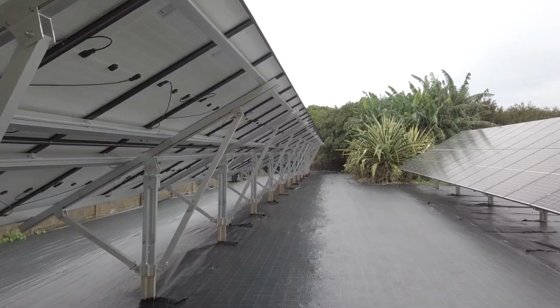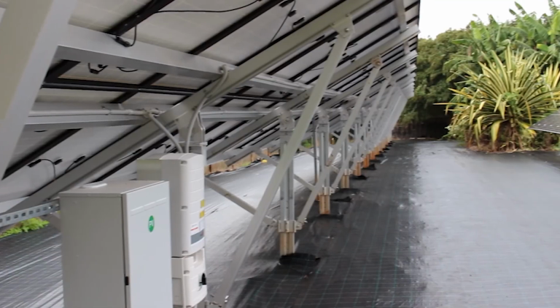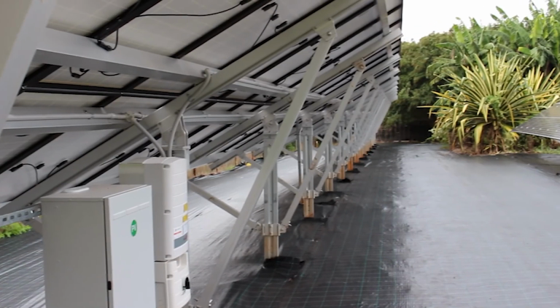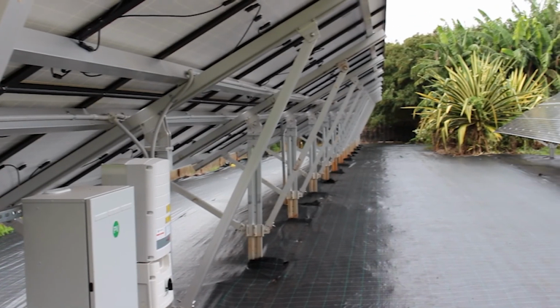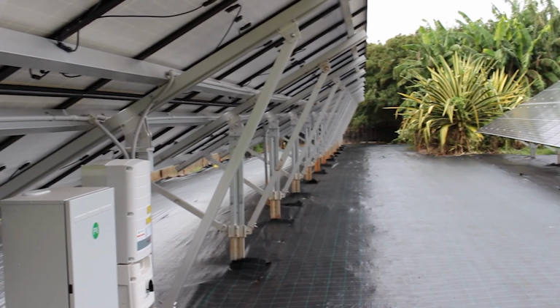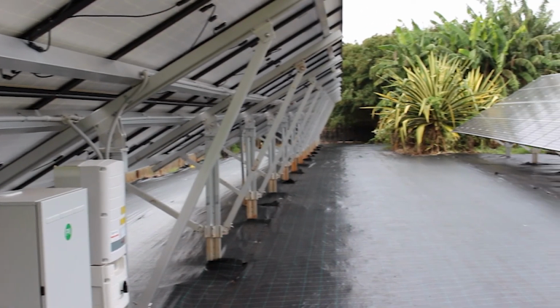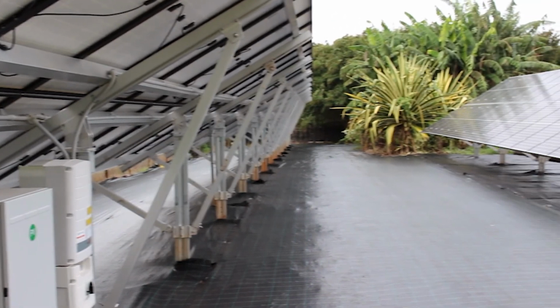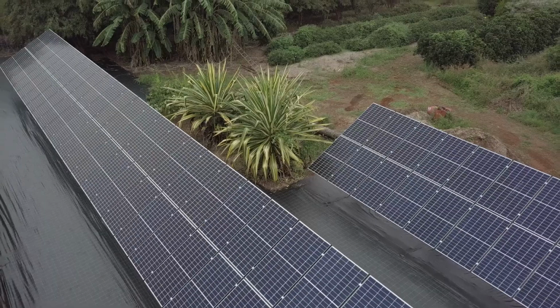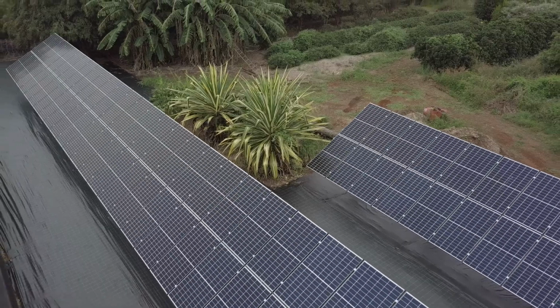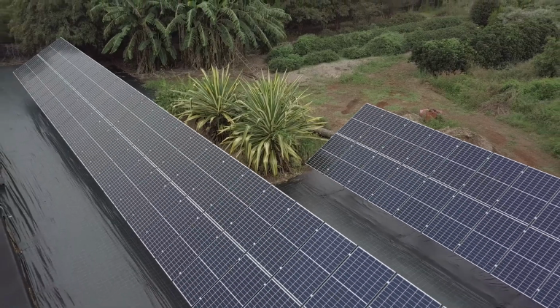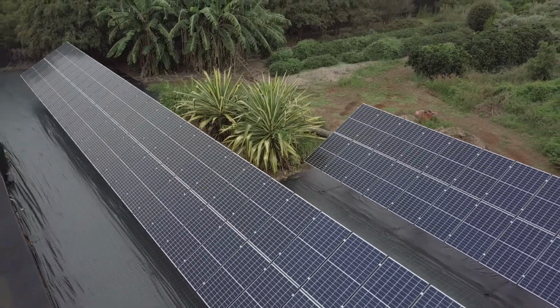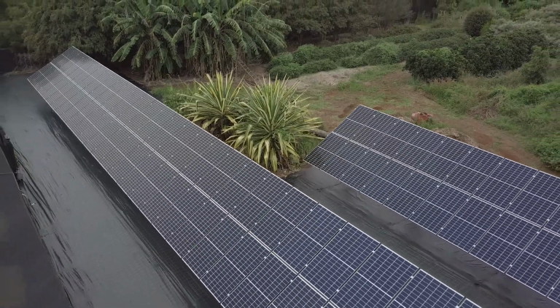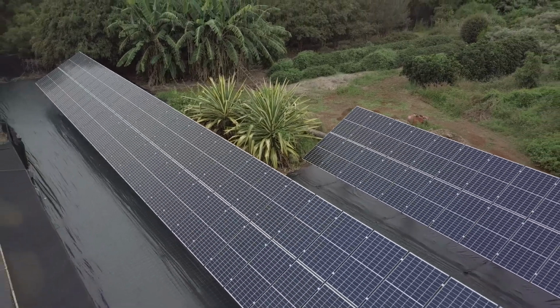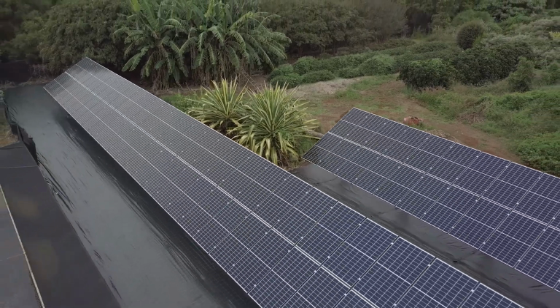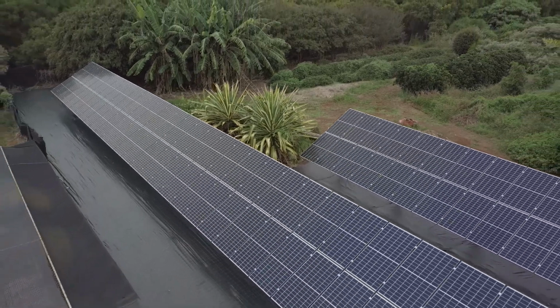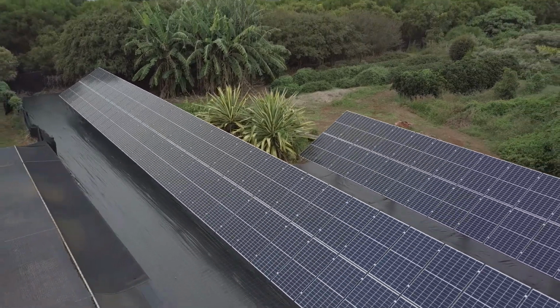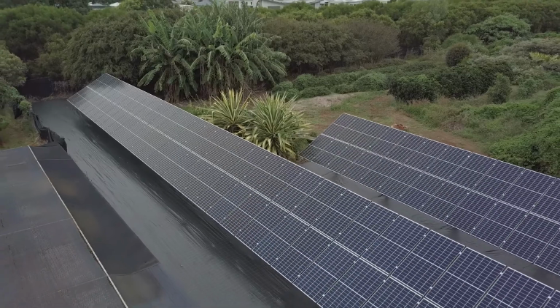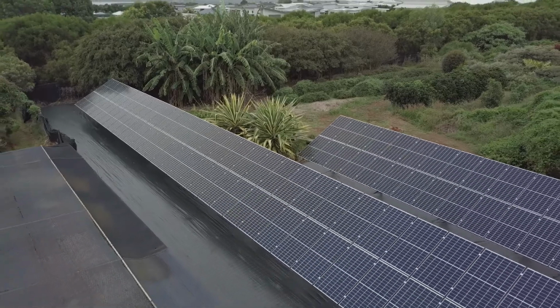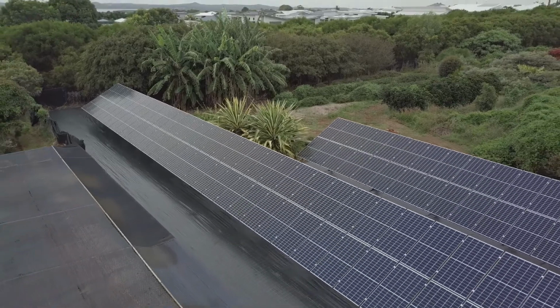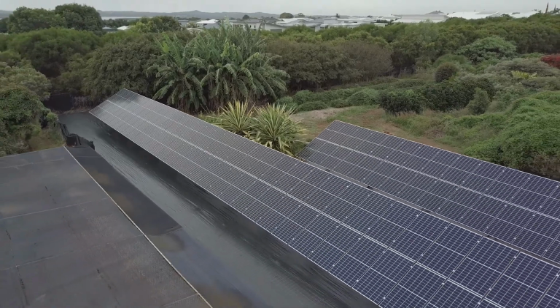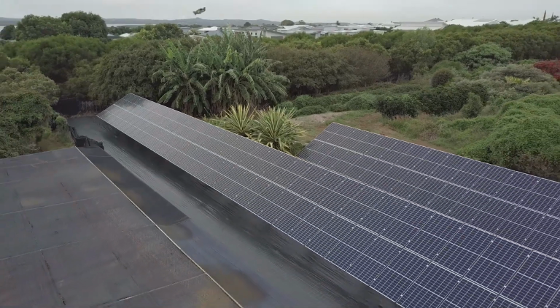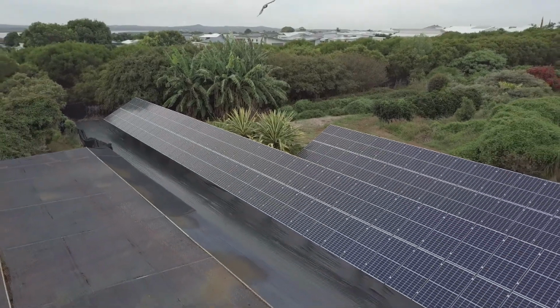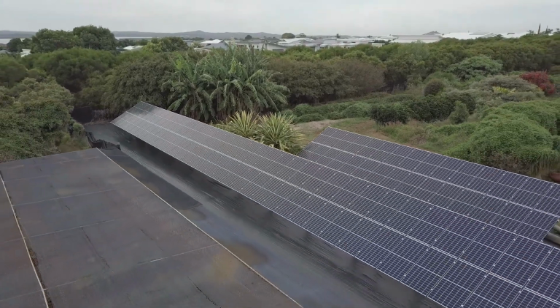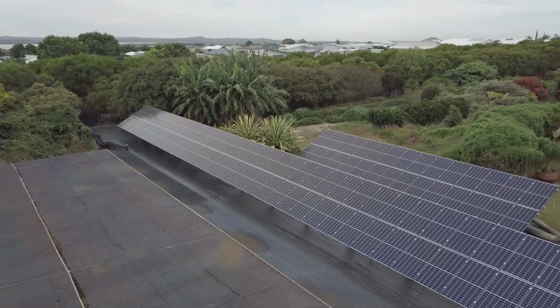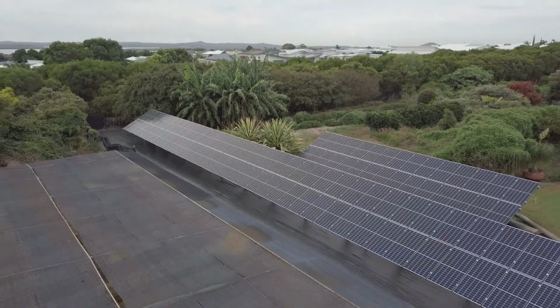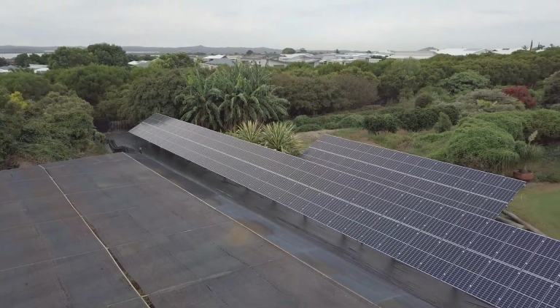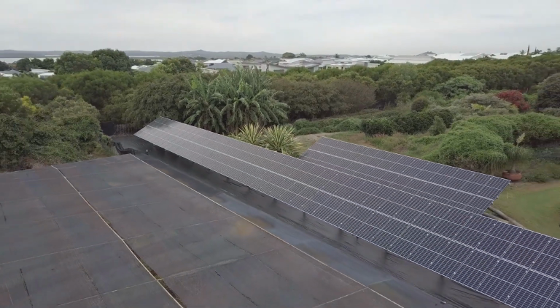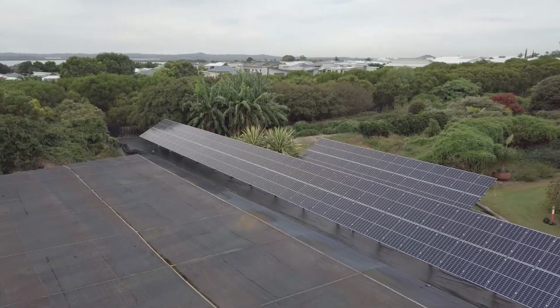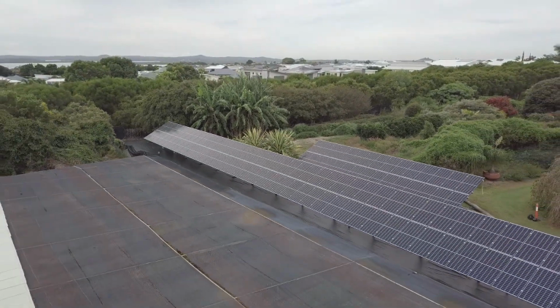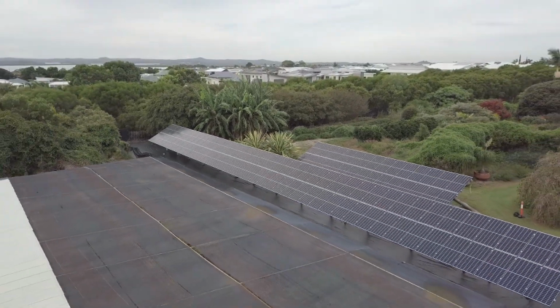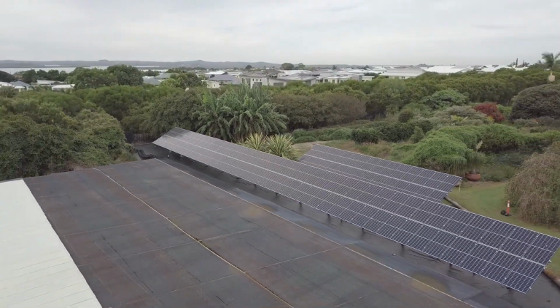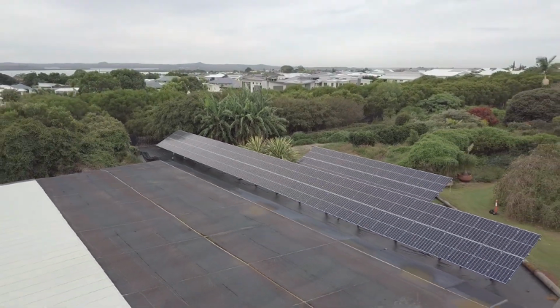Mounted to a Clenergy Solar Terrace, this system has a total capacity of 39.9 kilowatts and so far has allowed the business to reduce their electricity bills by almost 60%.